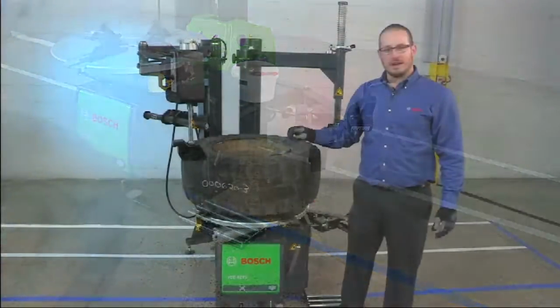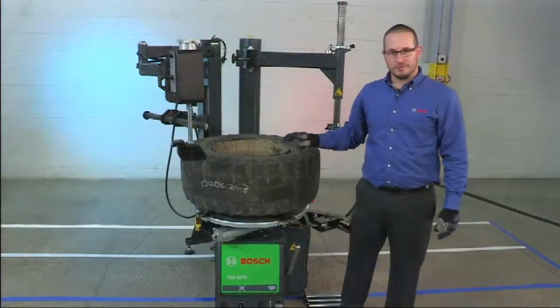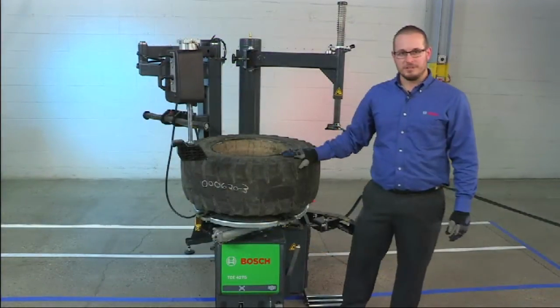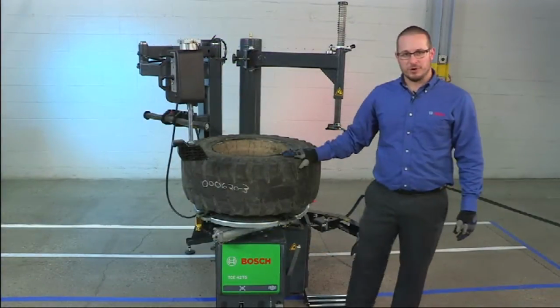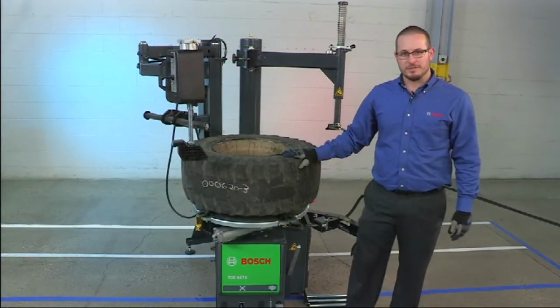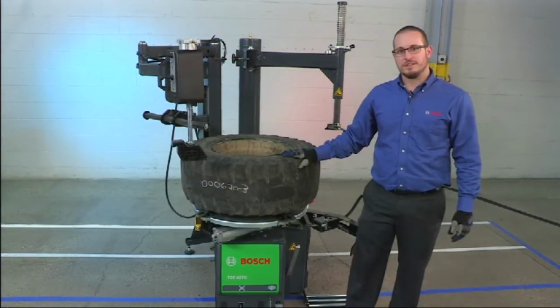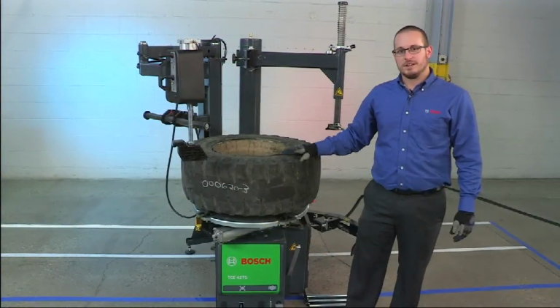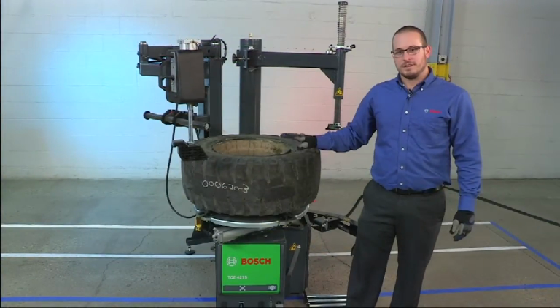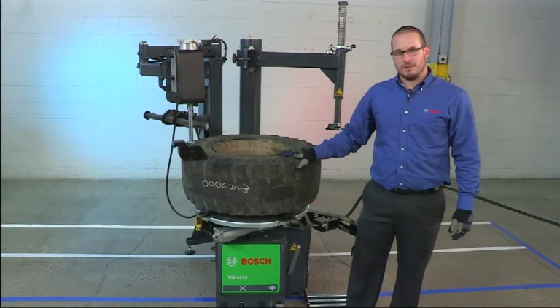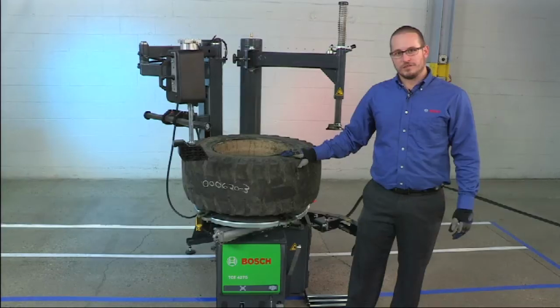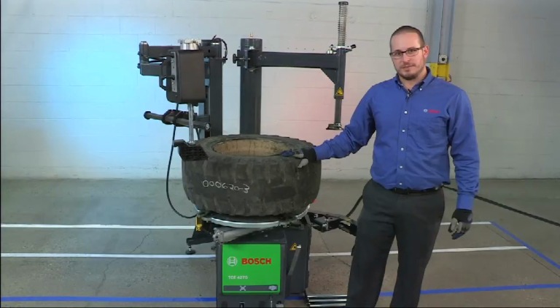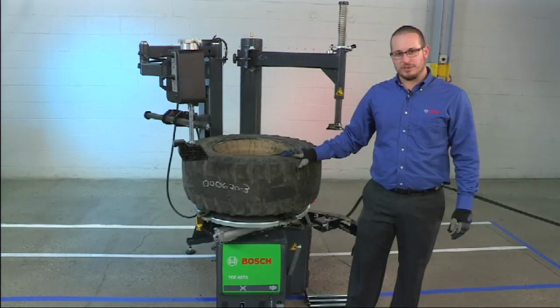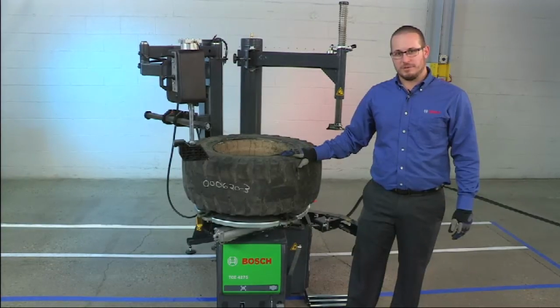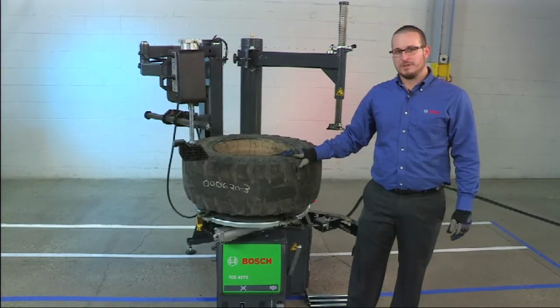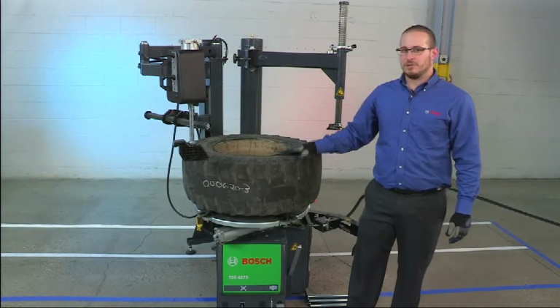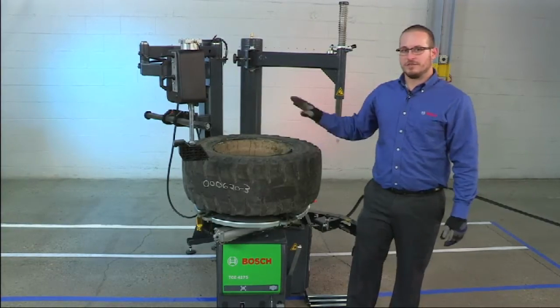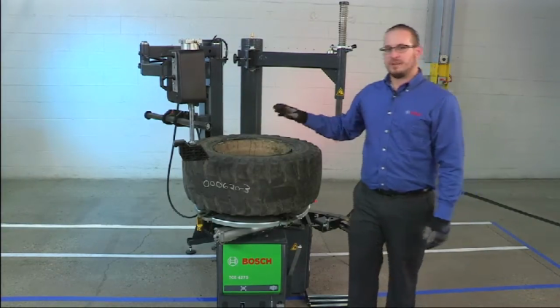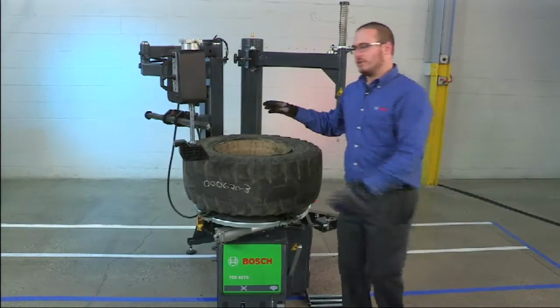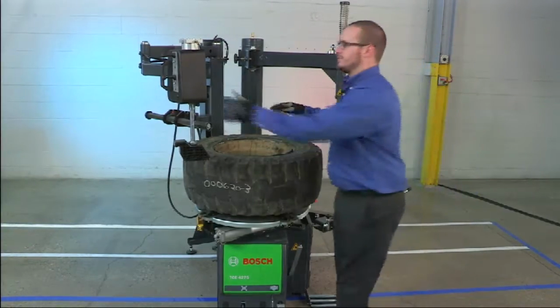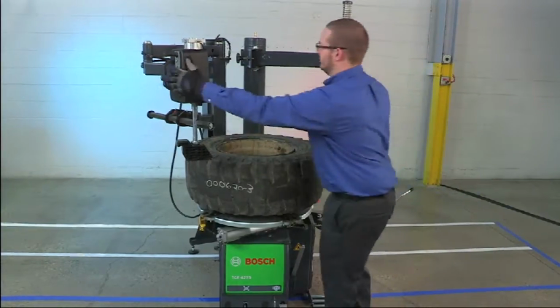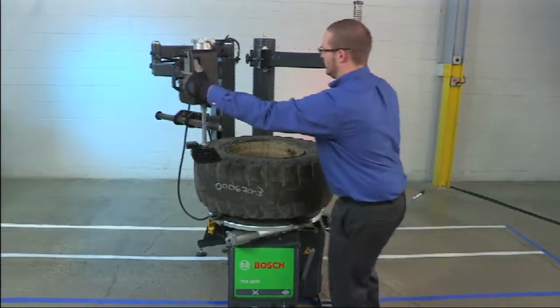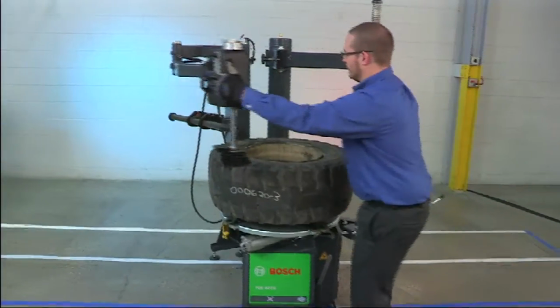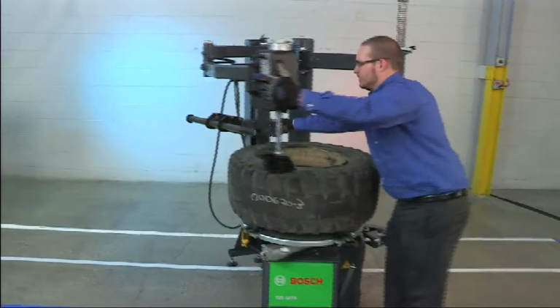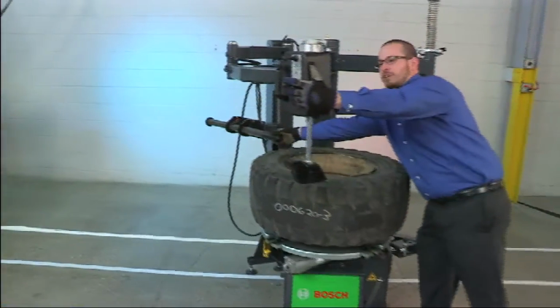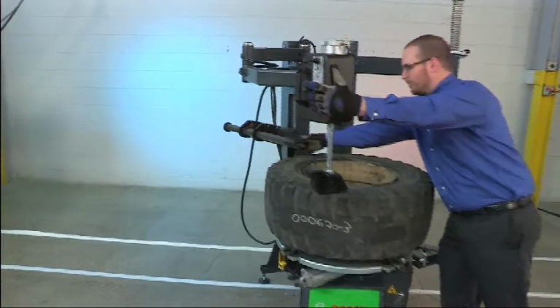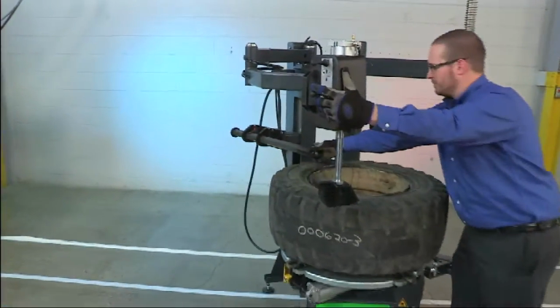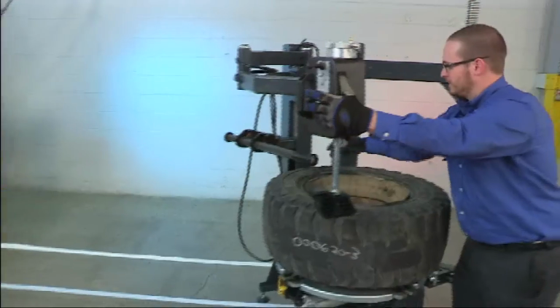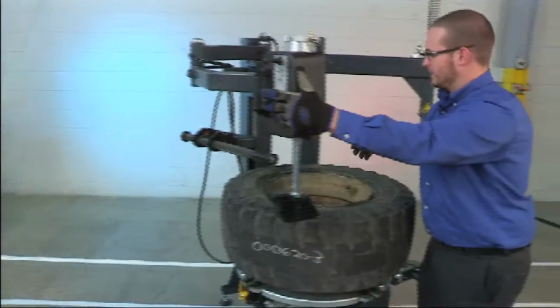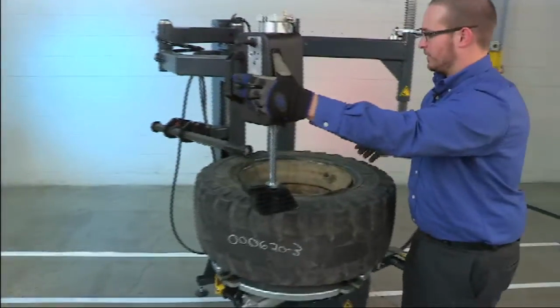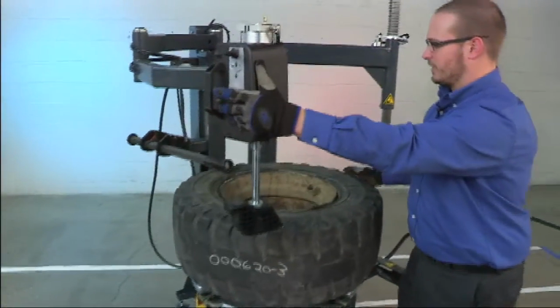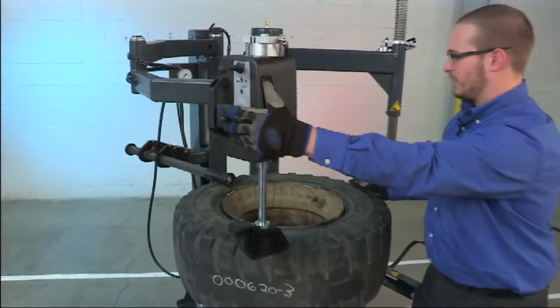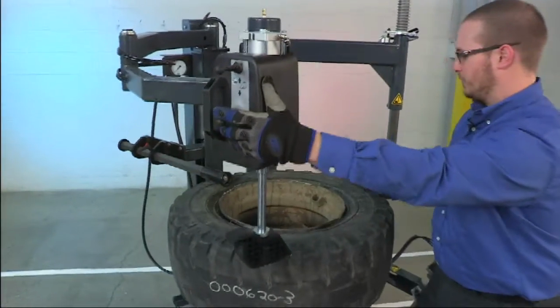After the bead has been broken and the wheel is clamped to the turntable, we want to use the top roller to pre-lube the rim with a generous amount of lube.